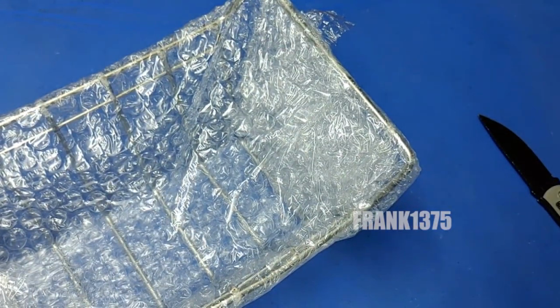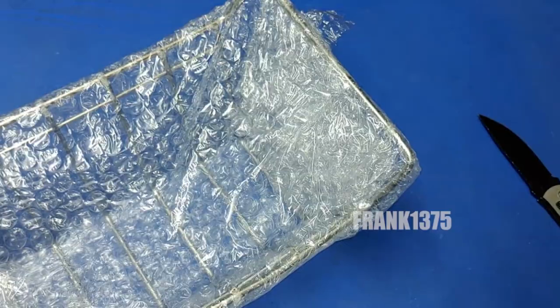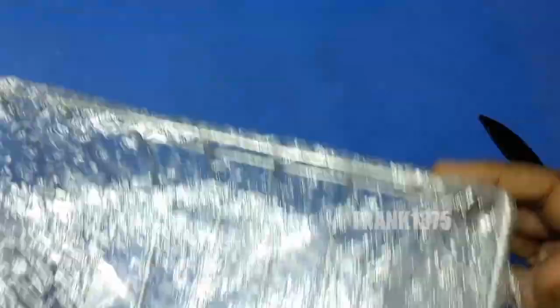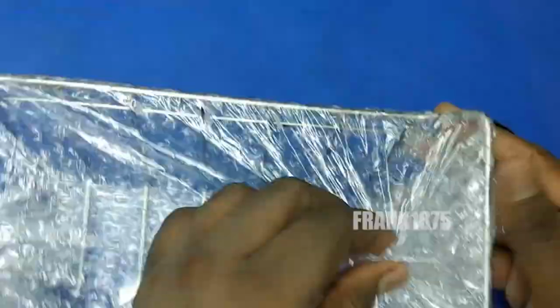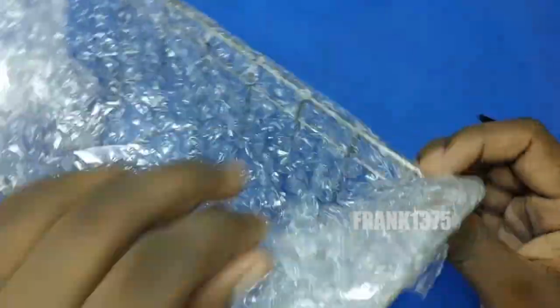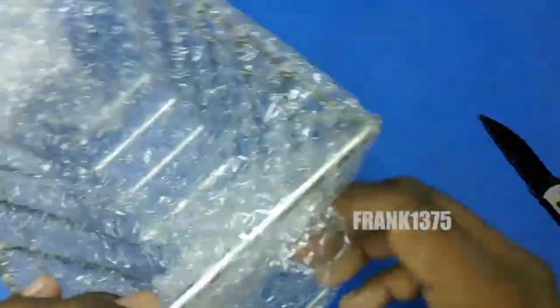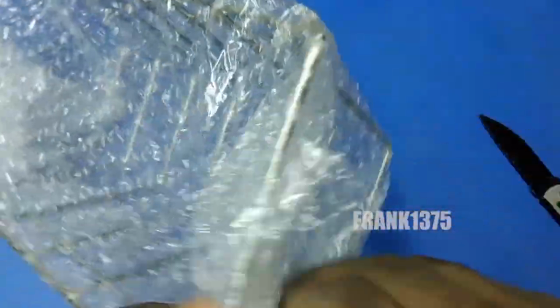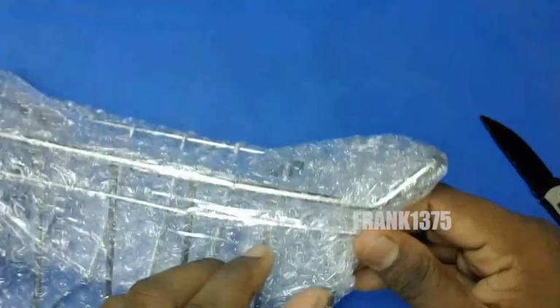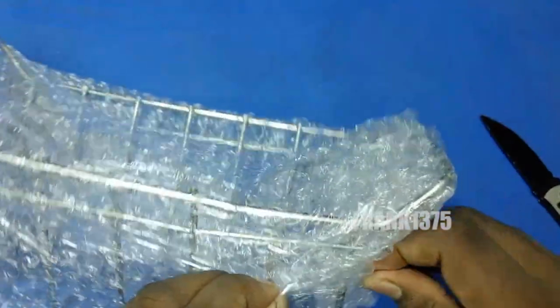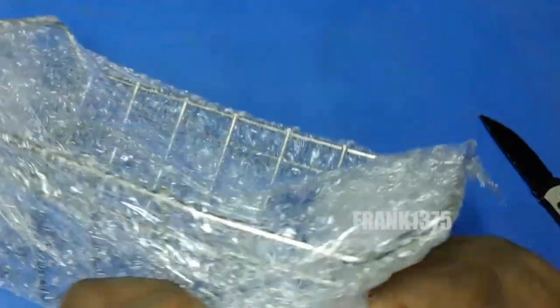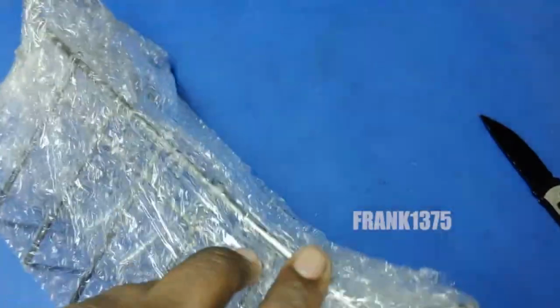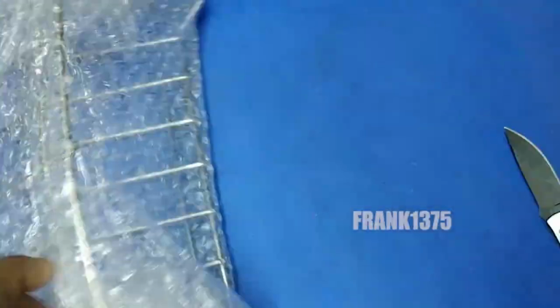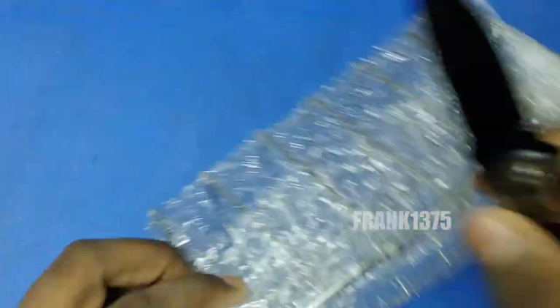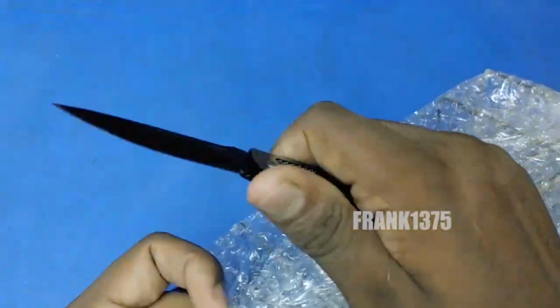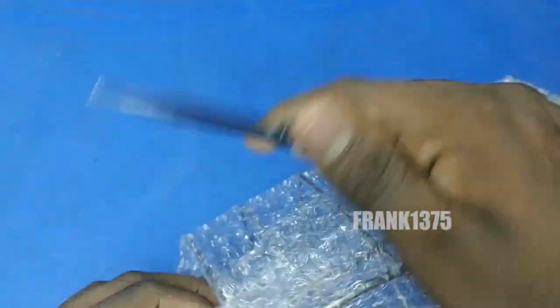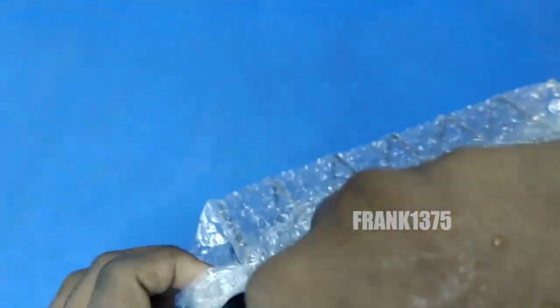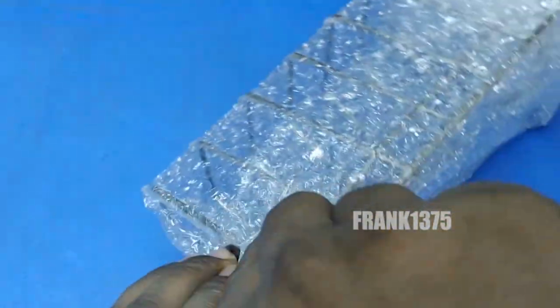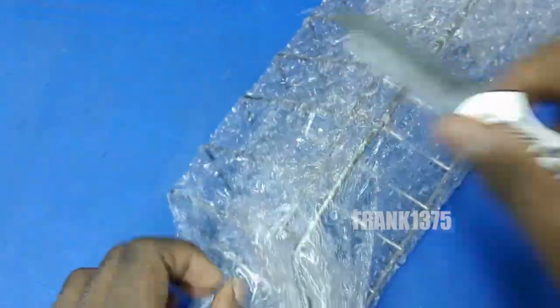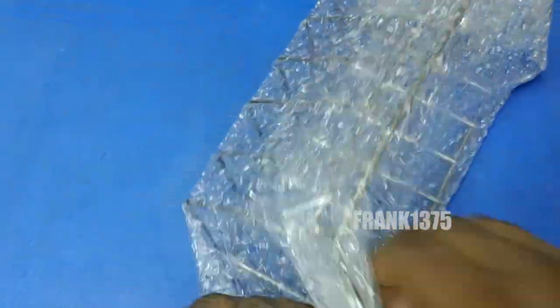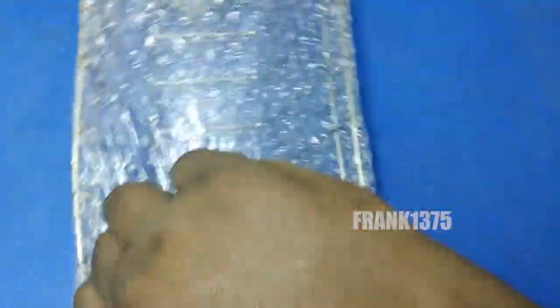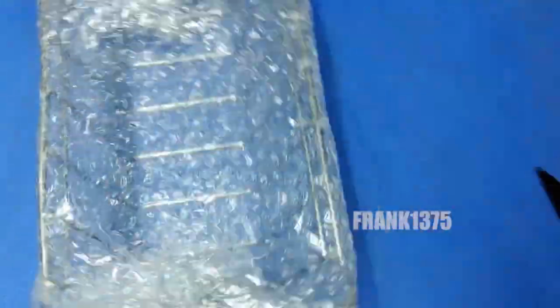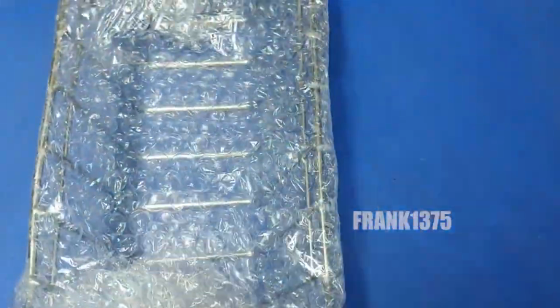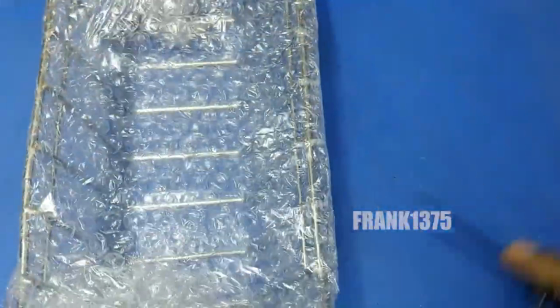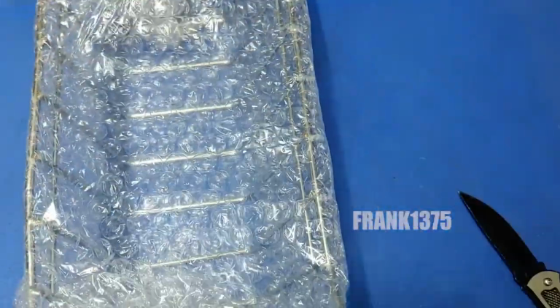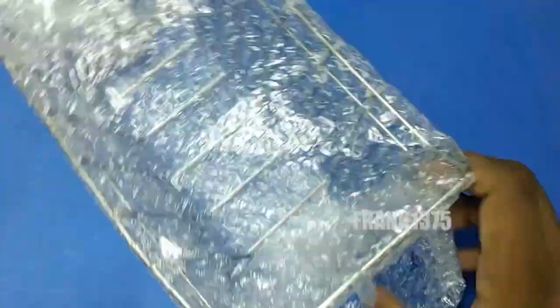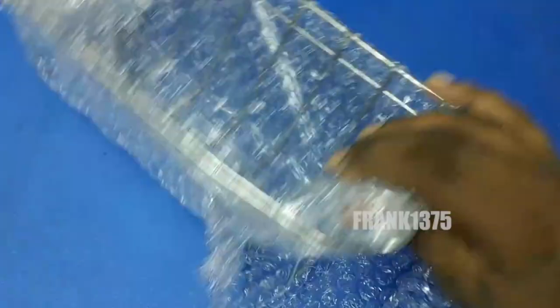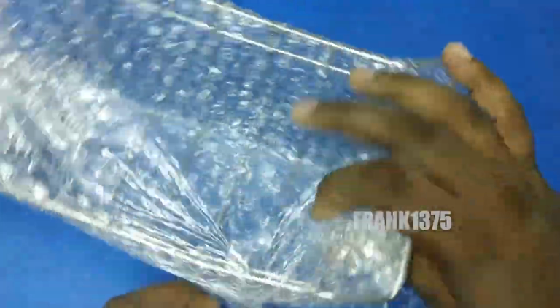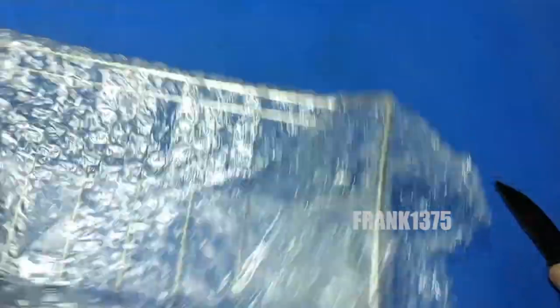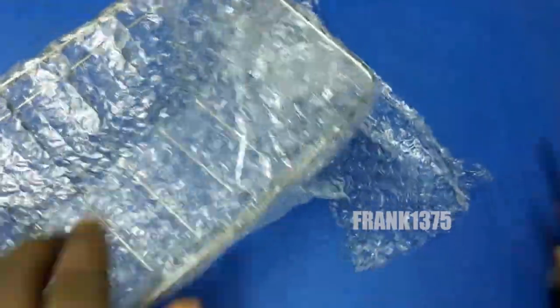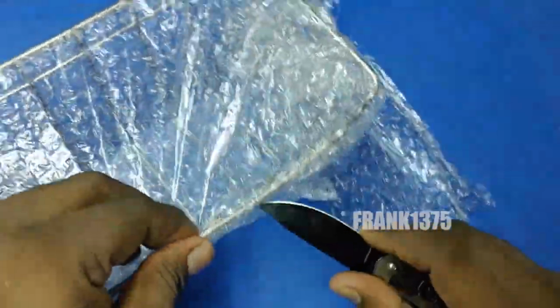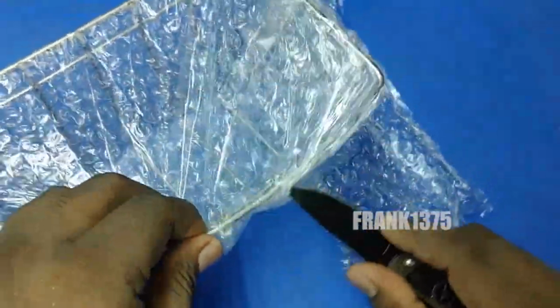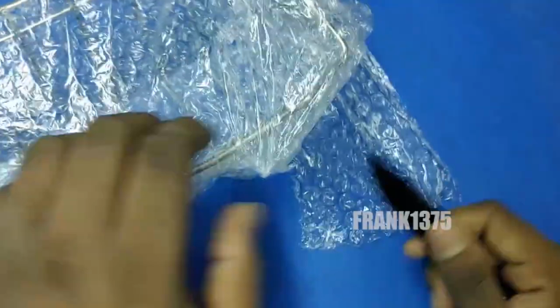If you ask about the product dimensions, it comes with a width of 6 centimeters, a height of 10 centimeters, and the depth is 16 centimeters. The product weight is around 190 grams.